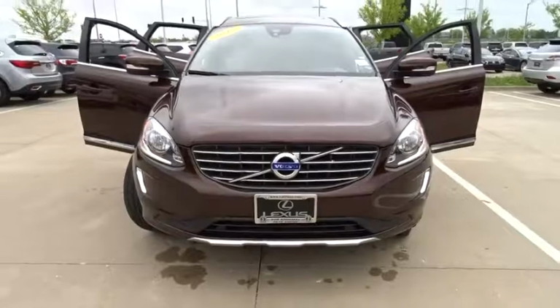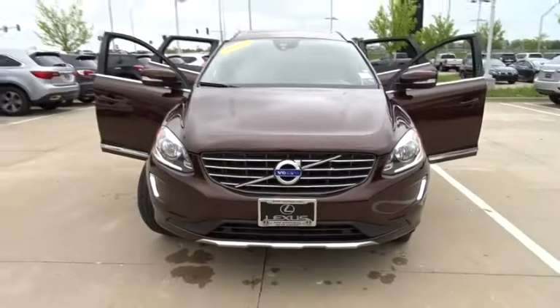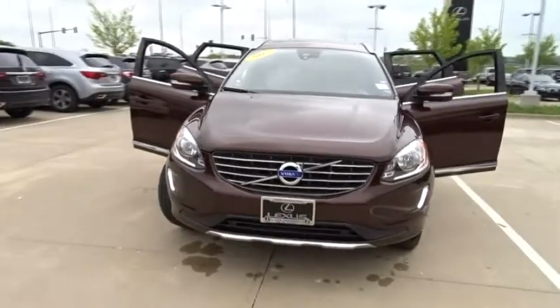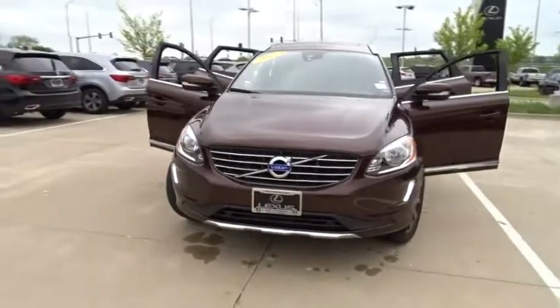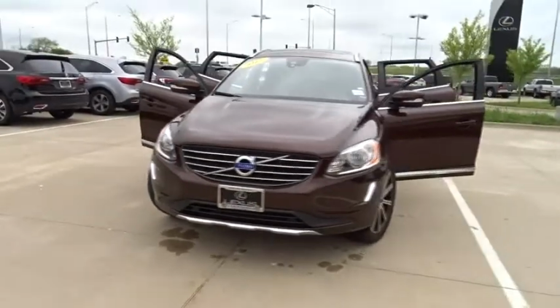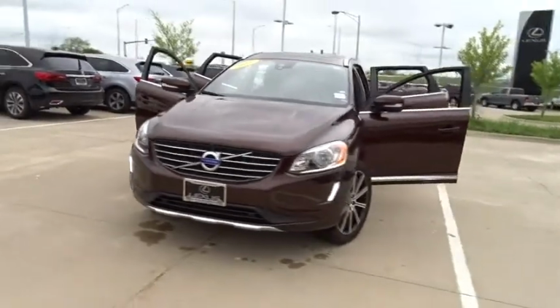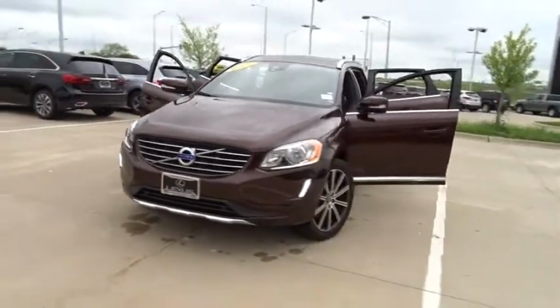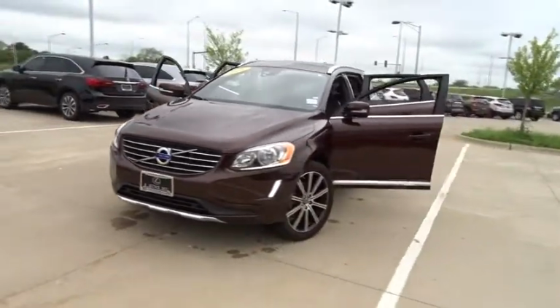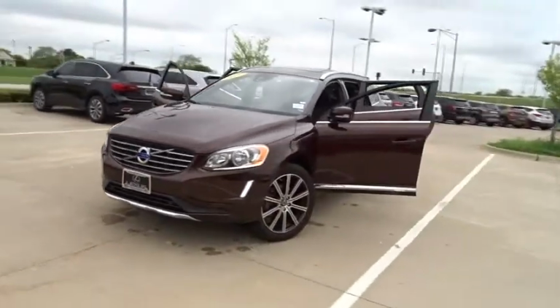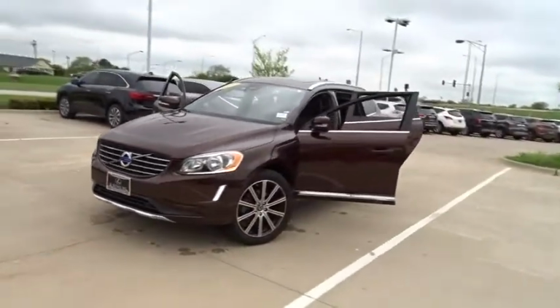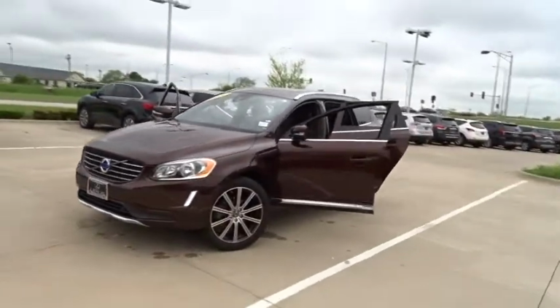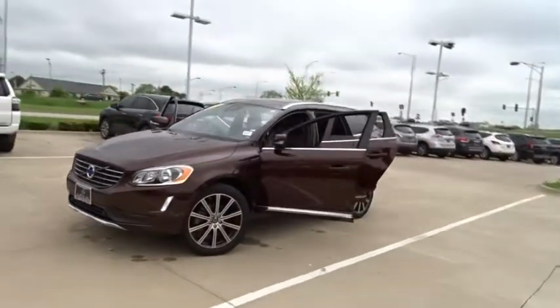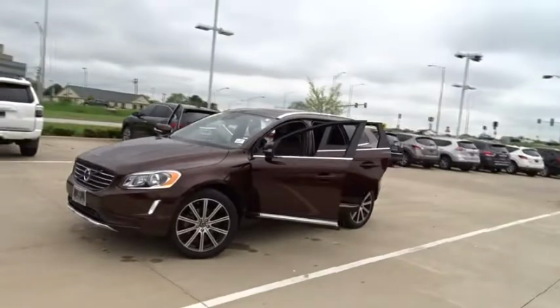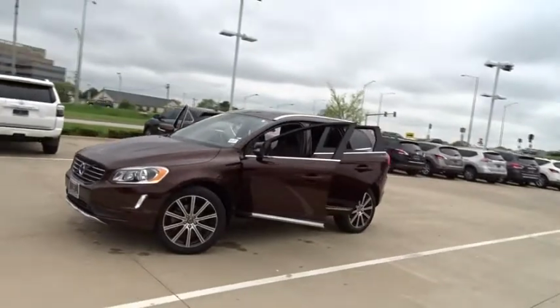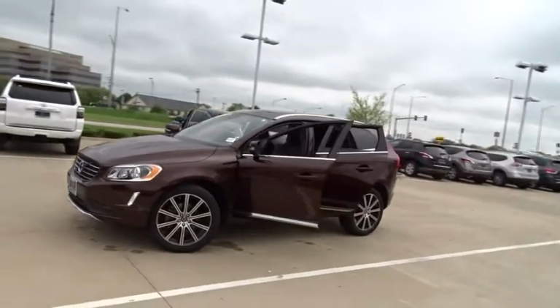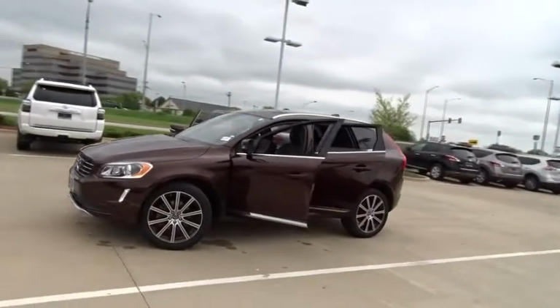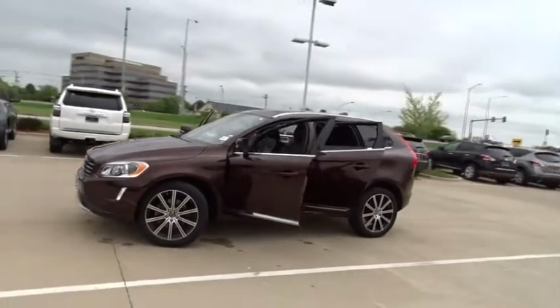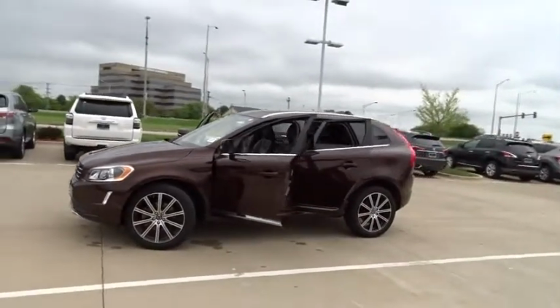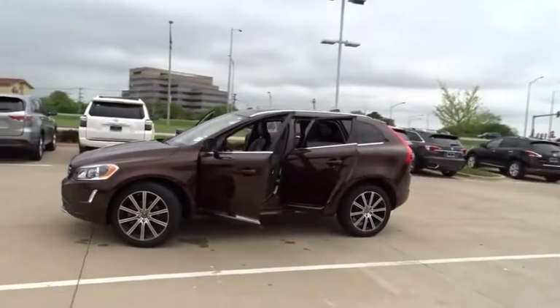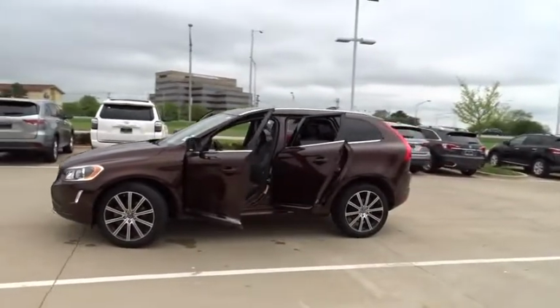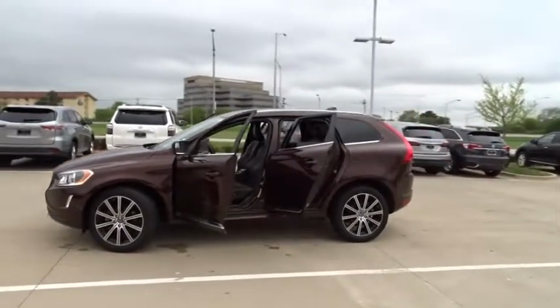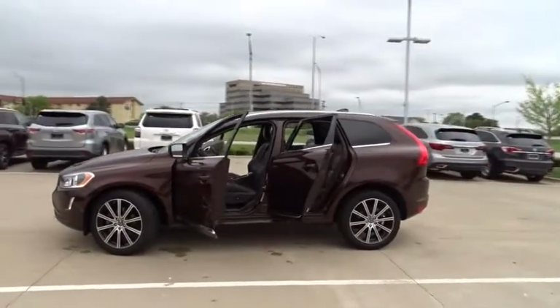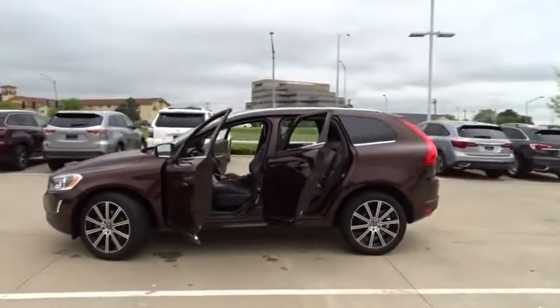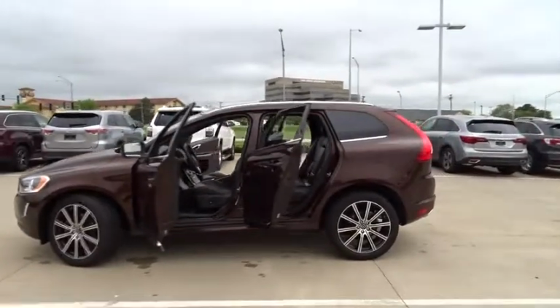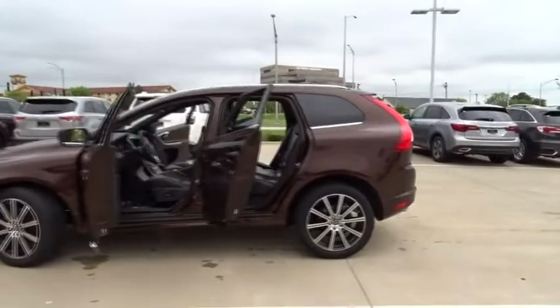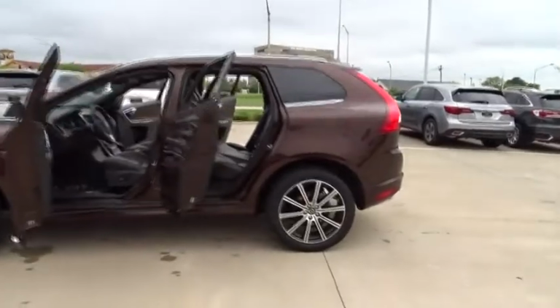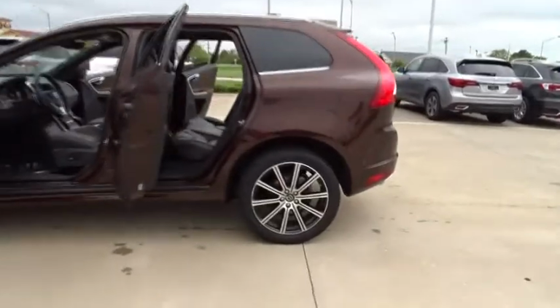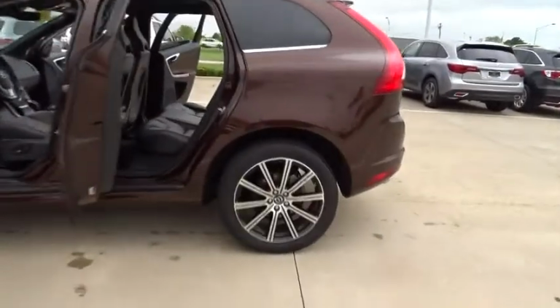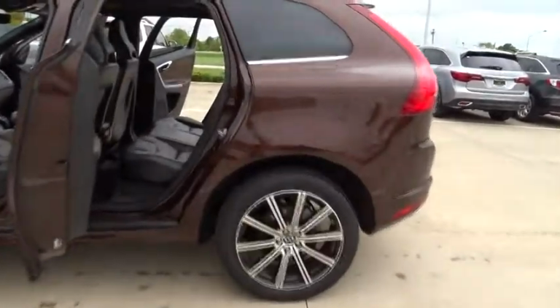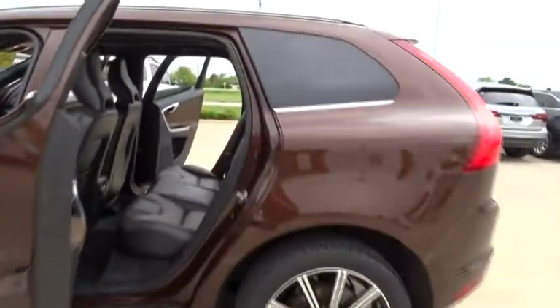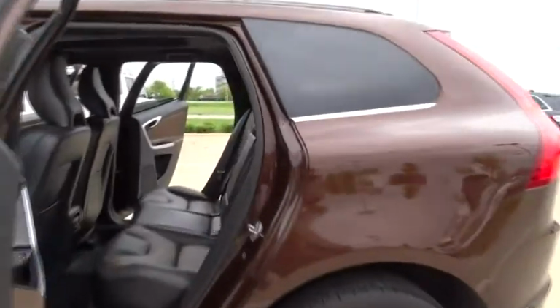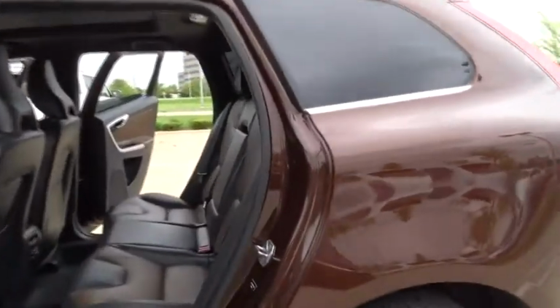The 2015 Volvo XC60. From sidewalks to pathways in the blink of an eye, the XC60 was named a Consumer's Digest Best Buy in the Cars, Pickups, Minivans, SUVs, and Hybrids category.